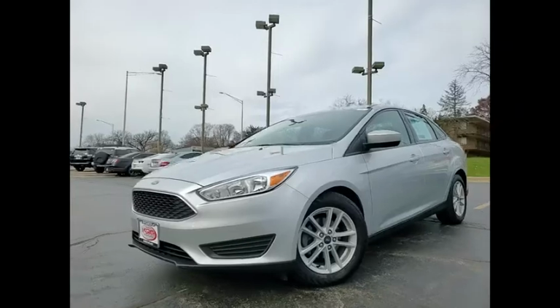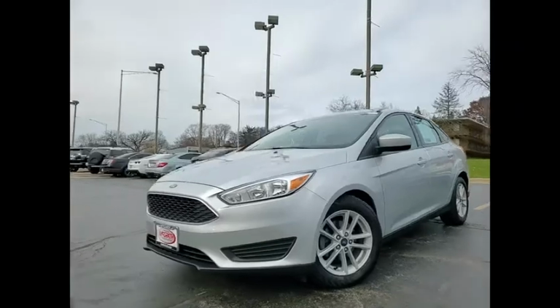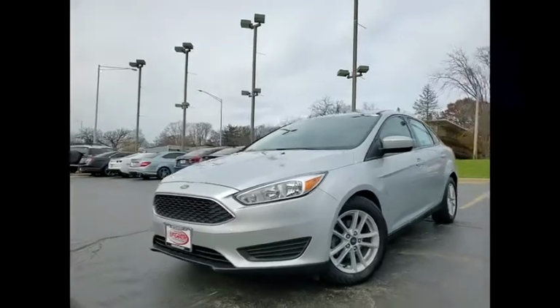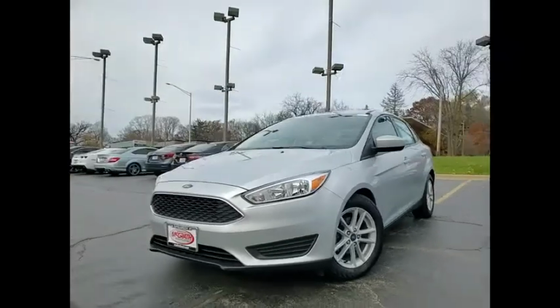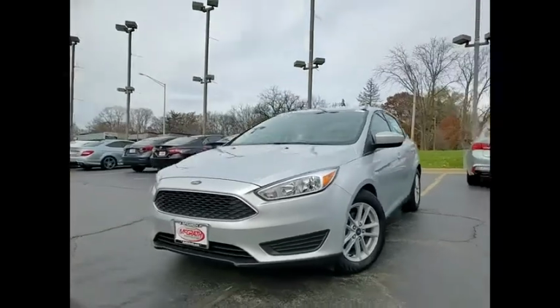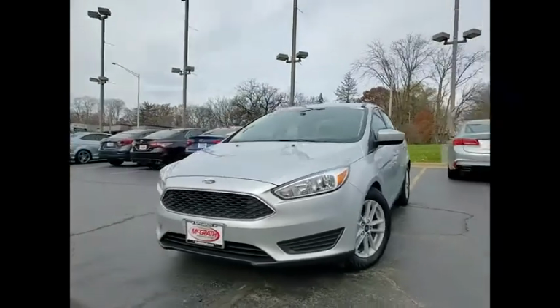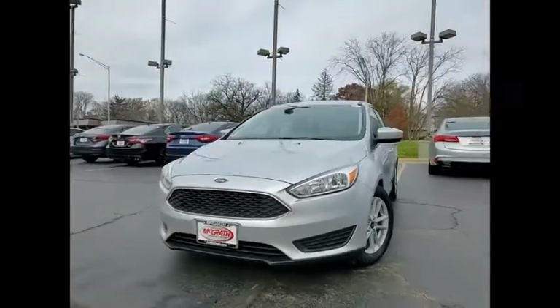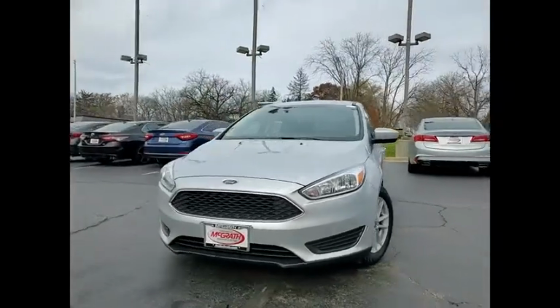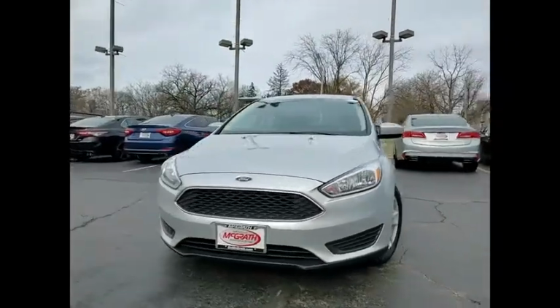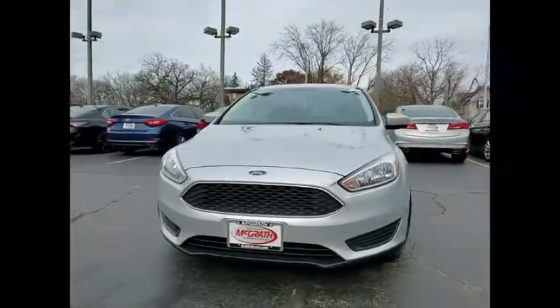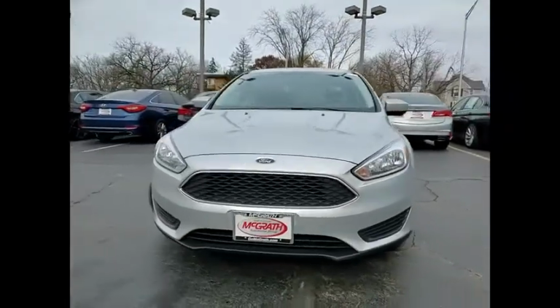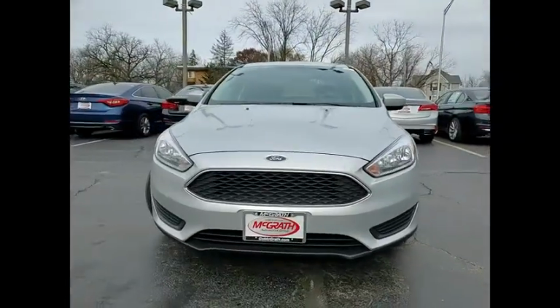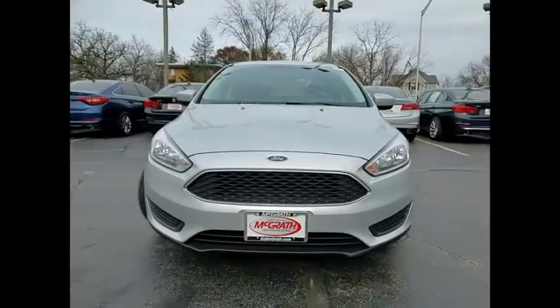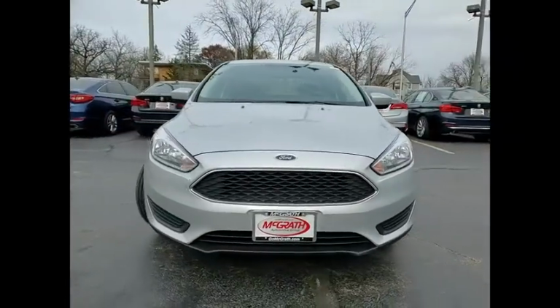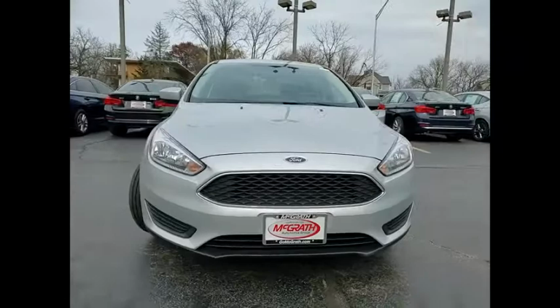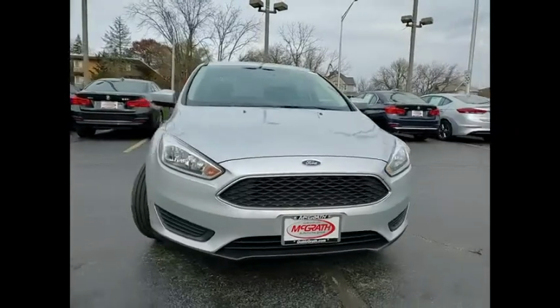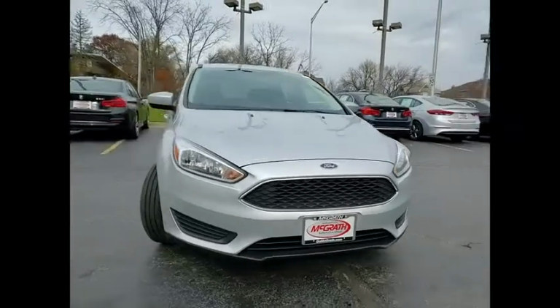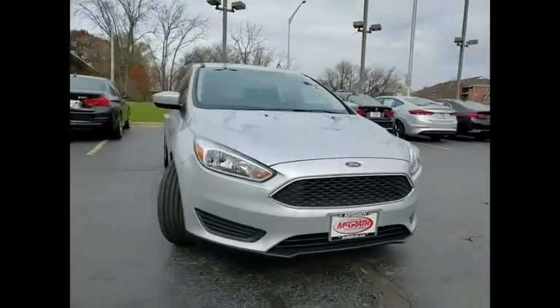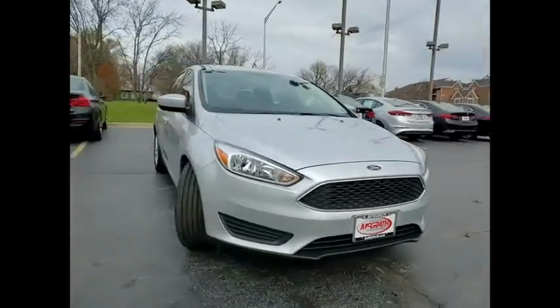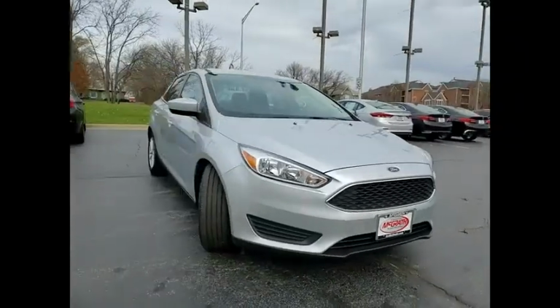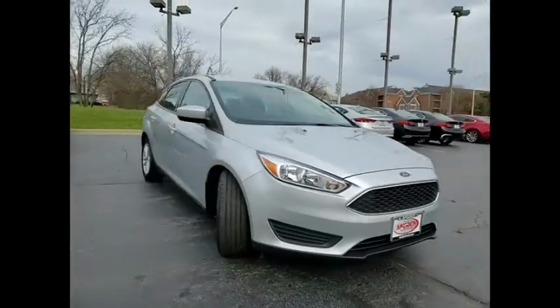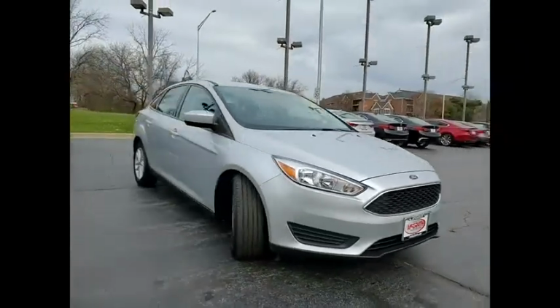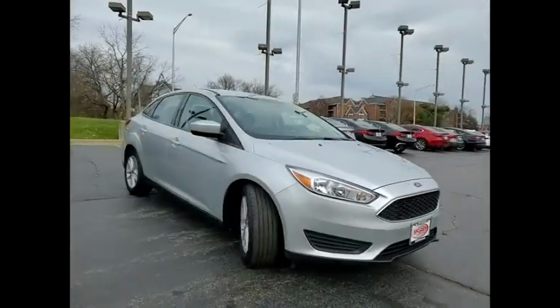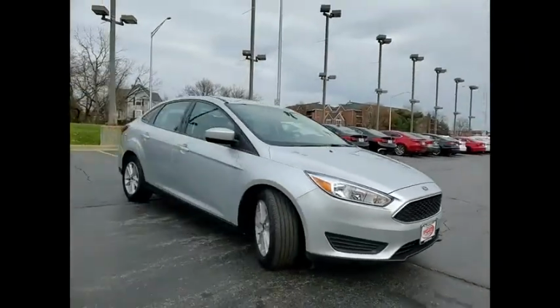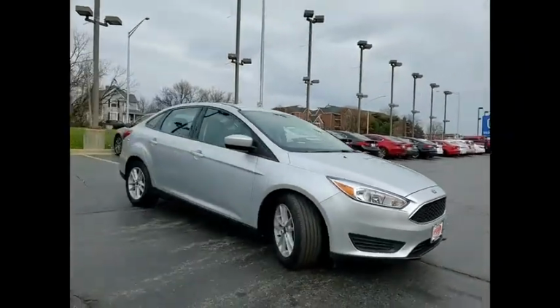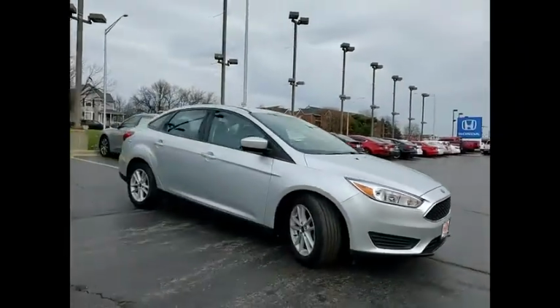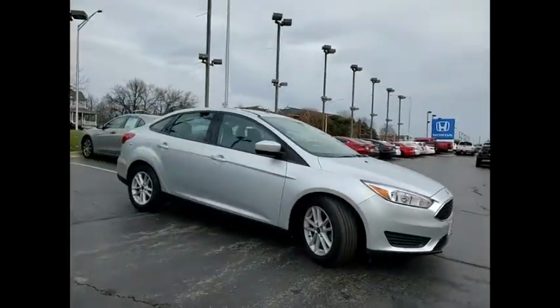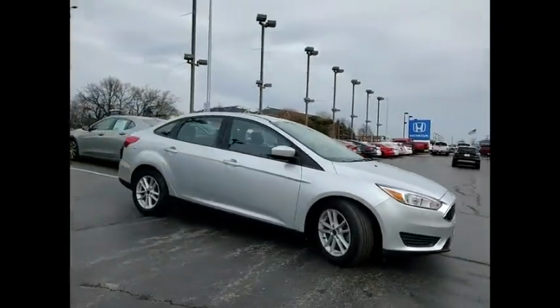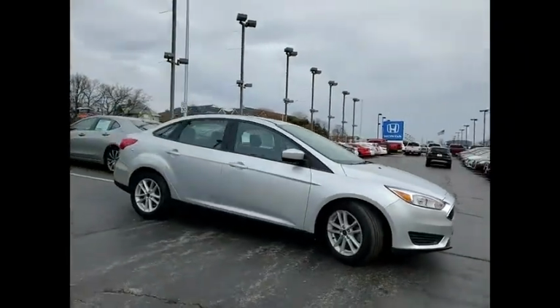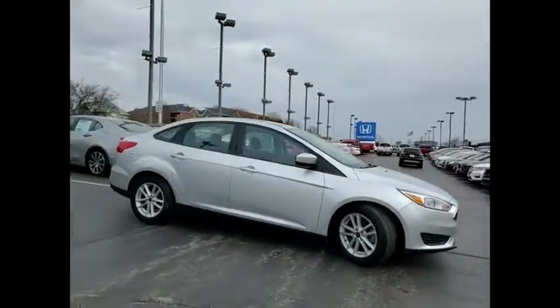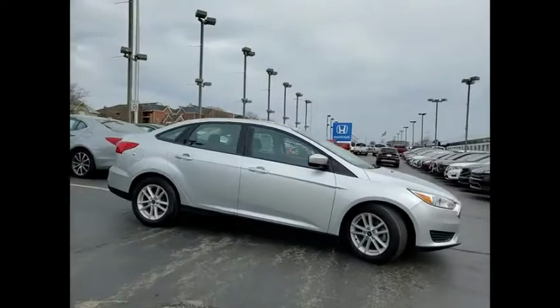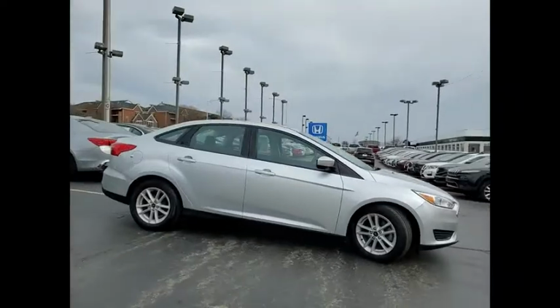We are pleased to show you the 2018 Focus. Focus has more cool tech, more of what you're looking for, from any point of view — more than meets the eye.